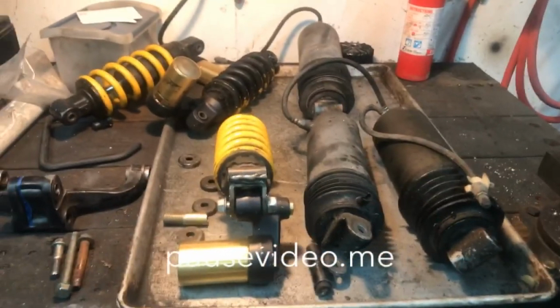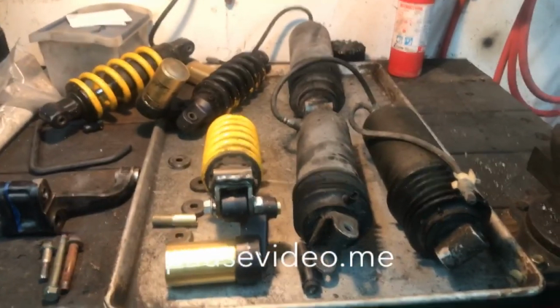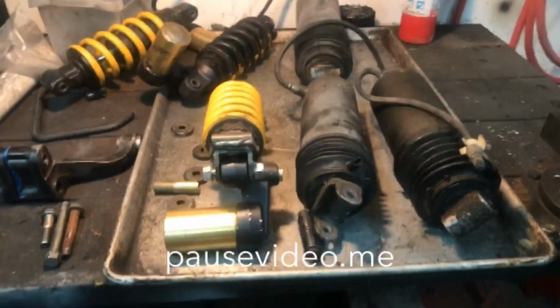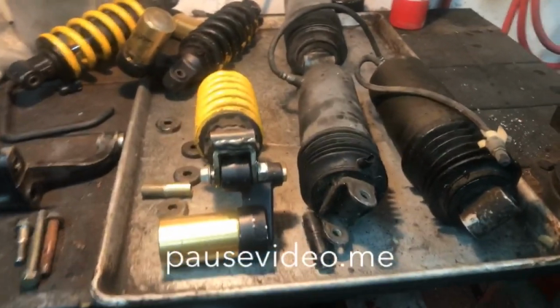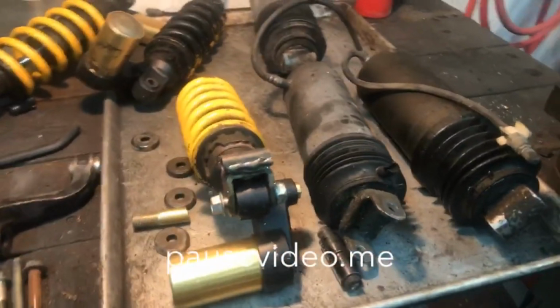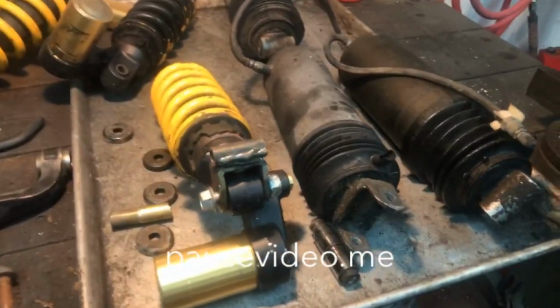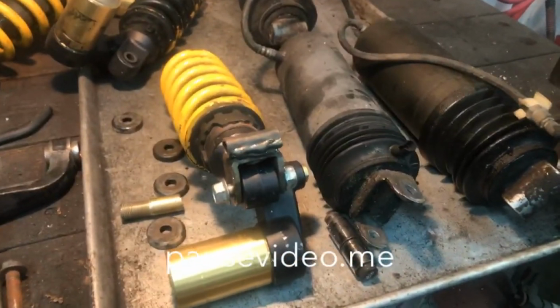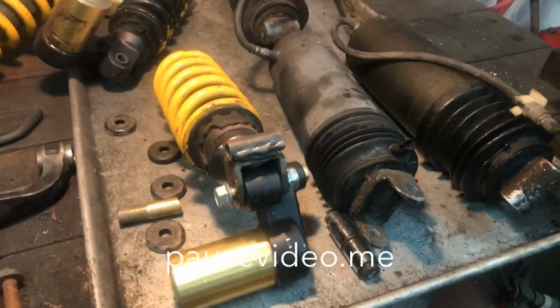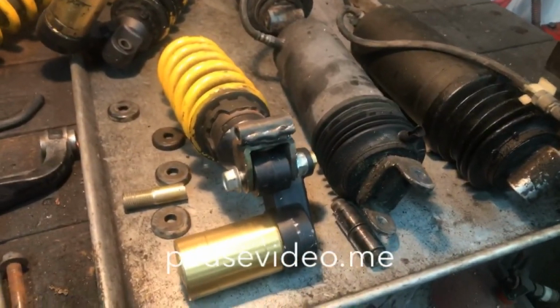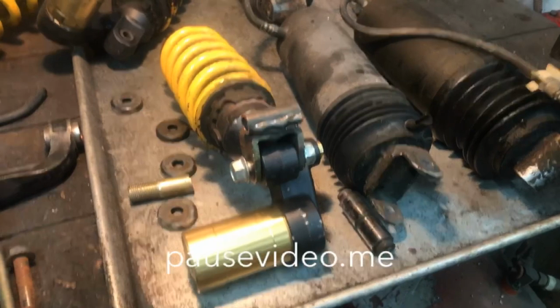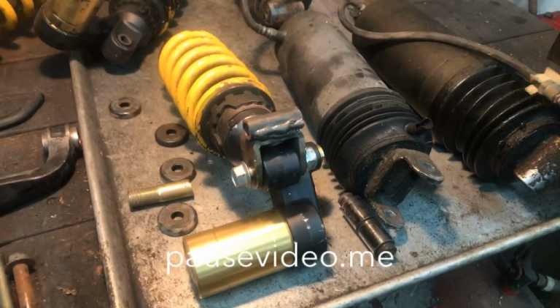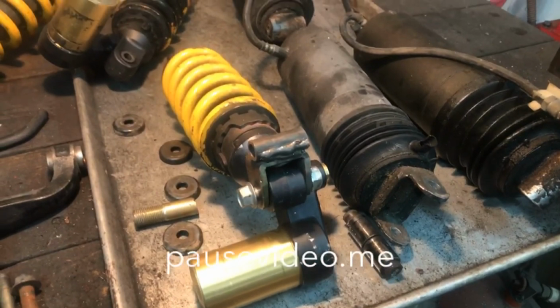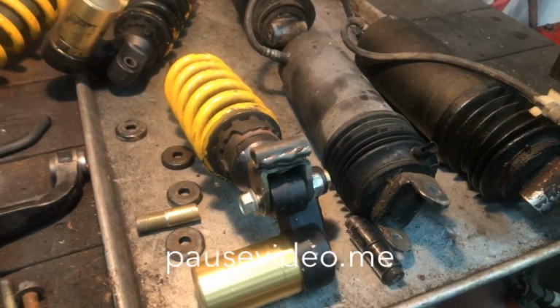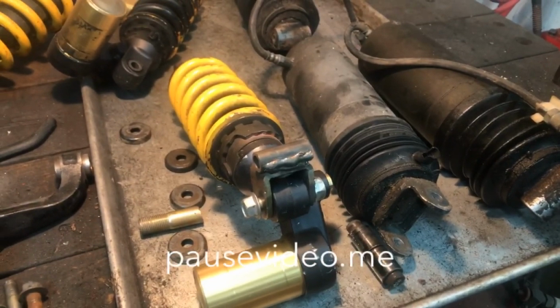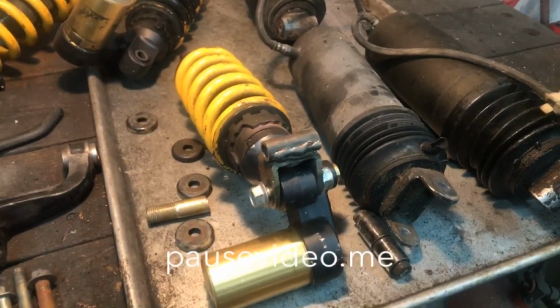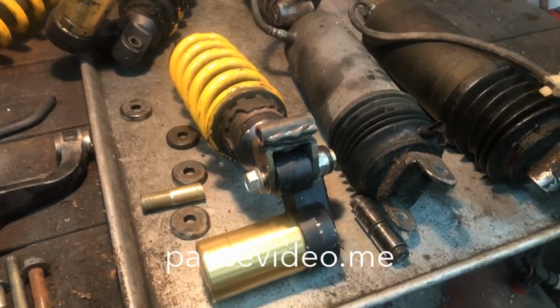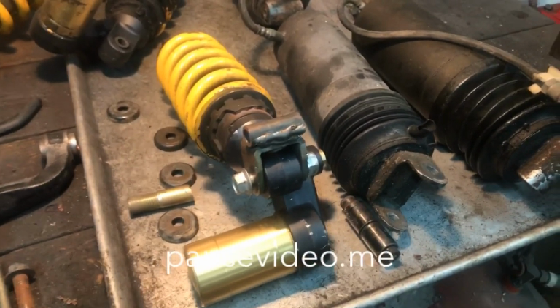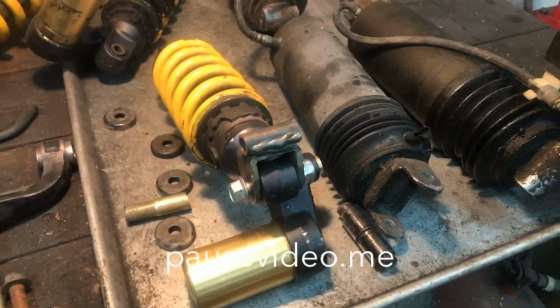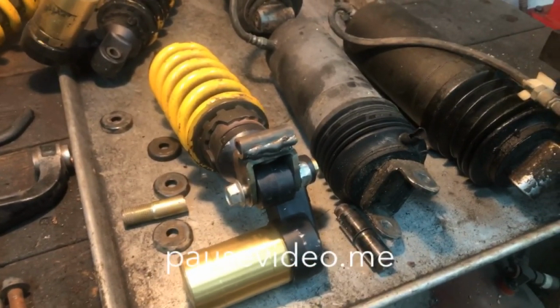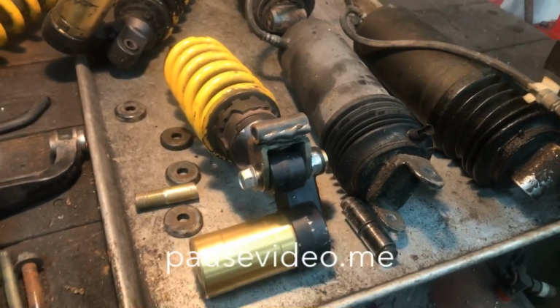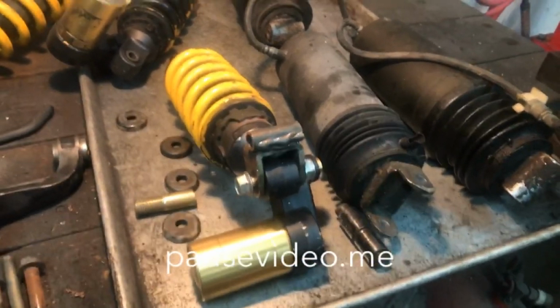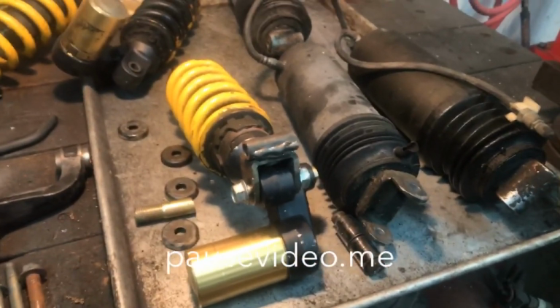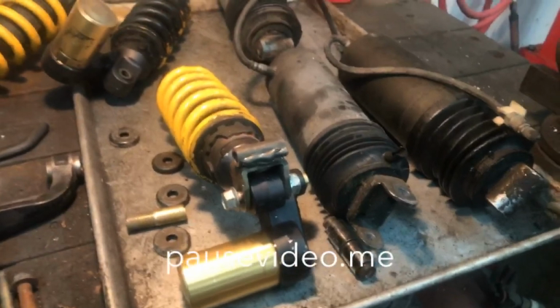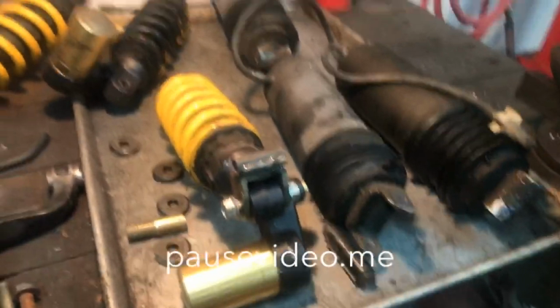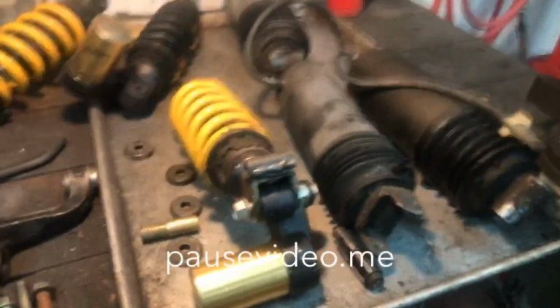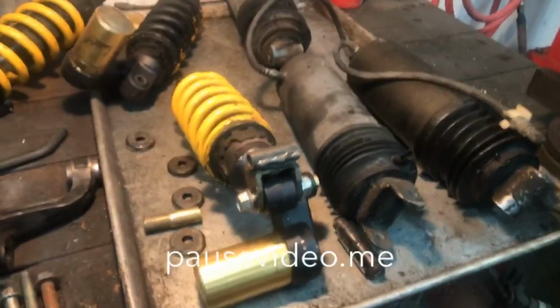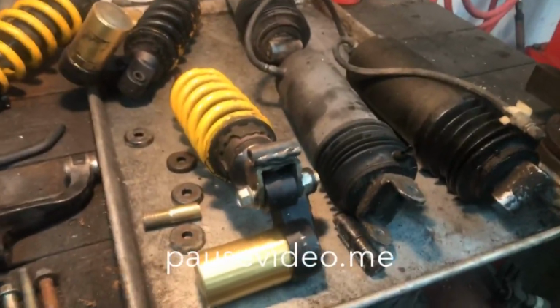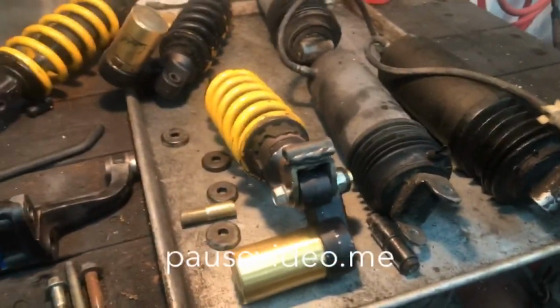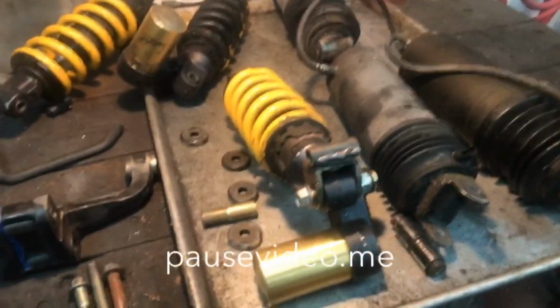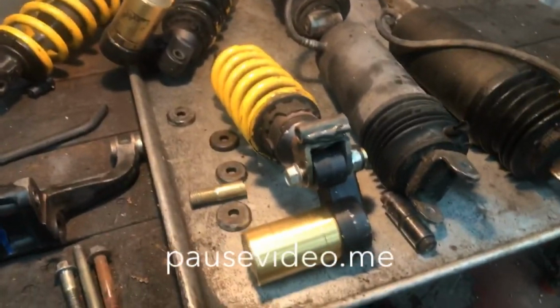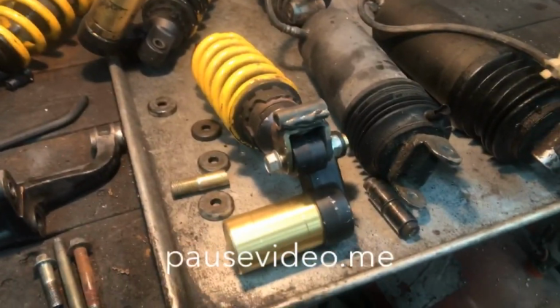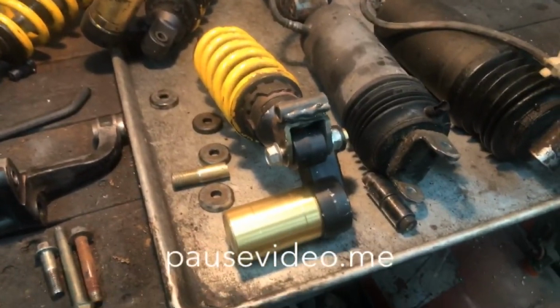Out of all the things I do, I get more questions about how do you put this 954 shock onto a Honda GL 500 or GL 650. I've done a lot of these — I went through a lot of different shocks before I came up with this solution for my projects.